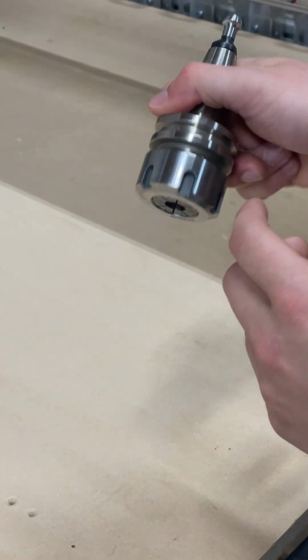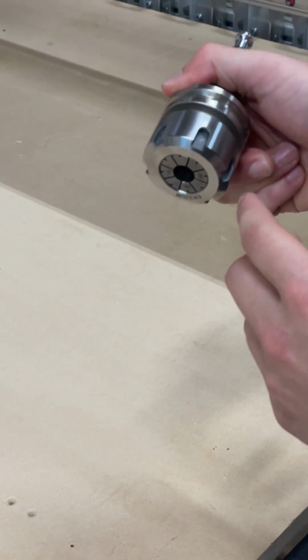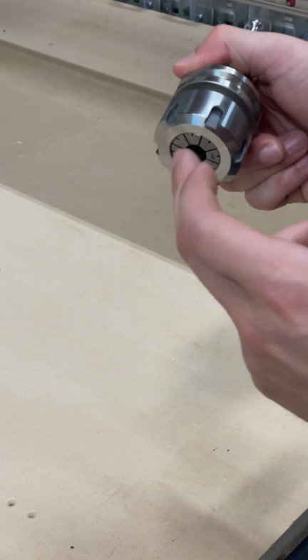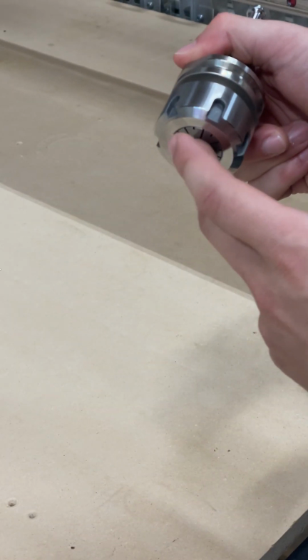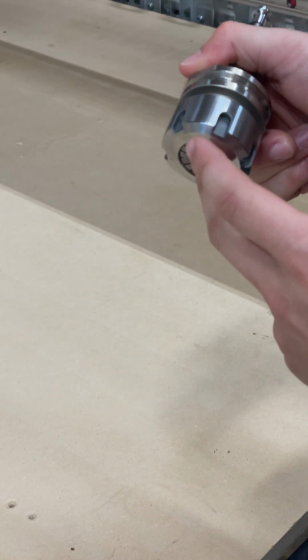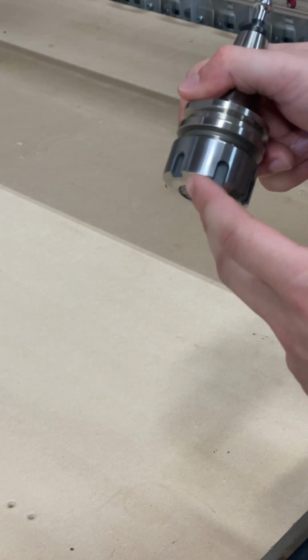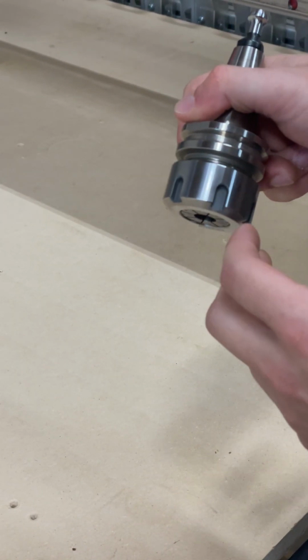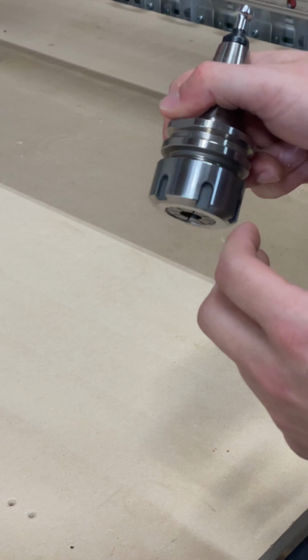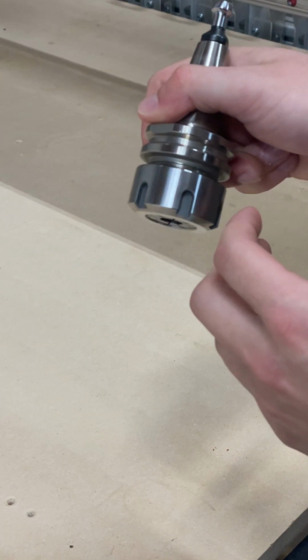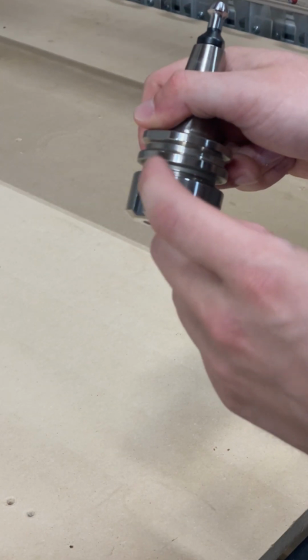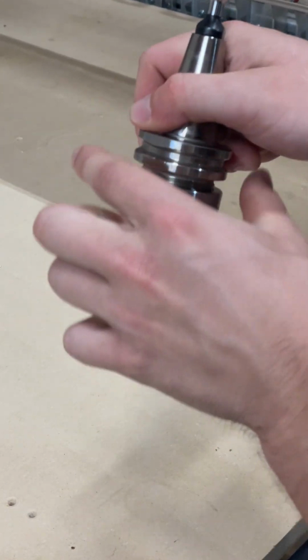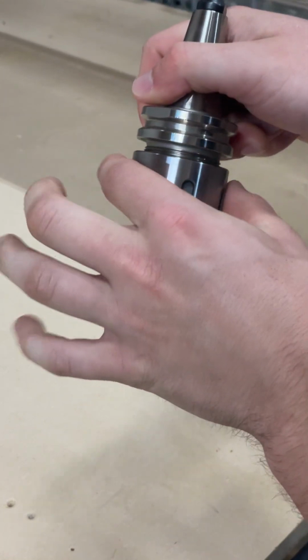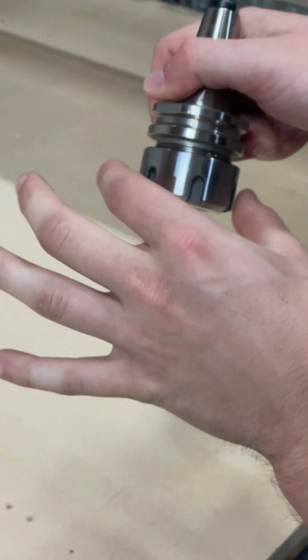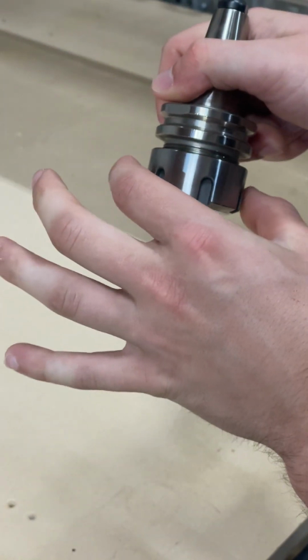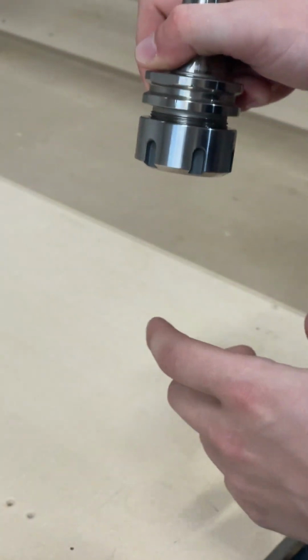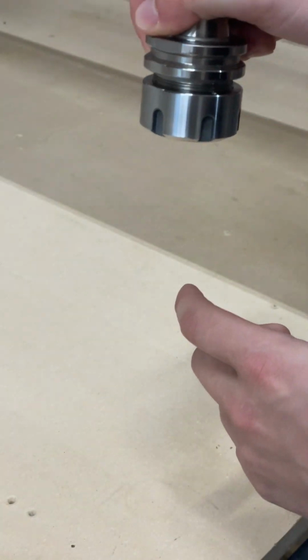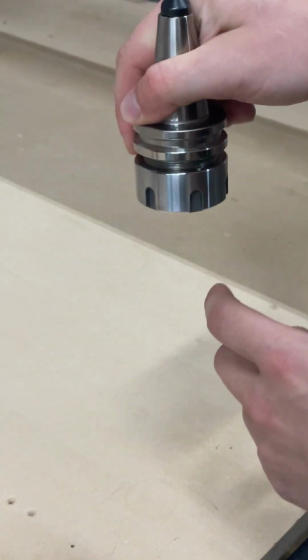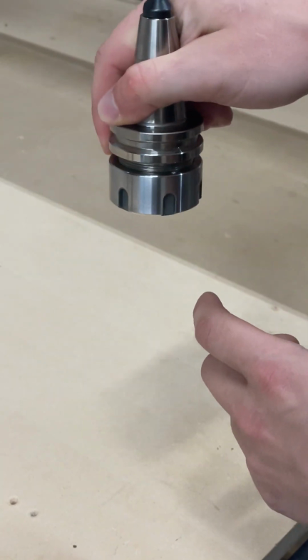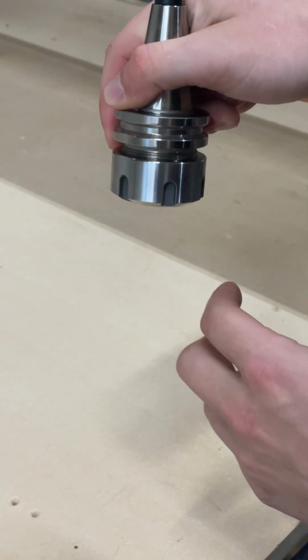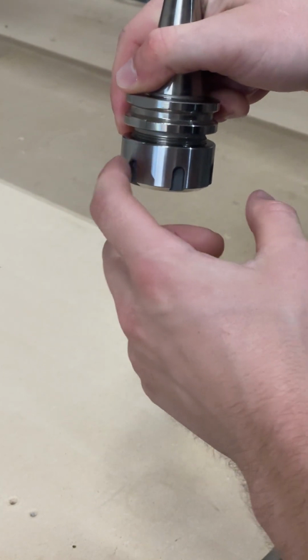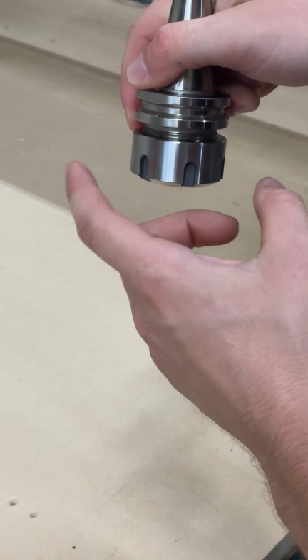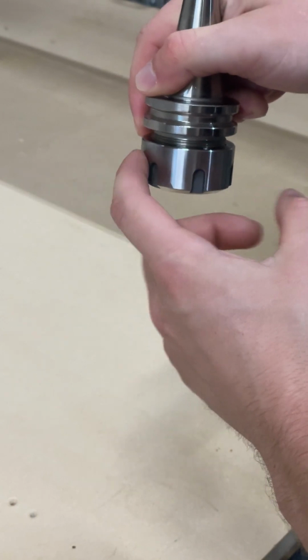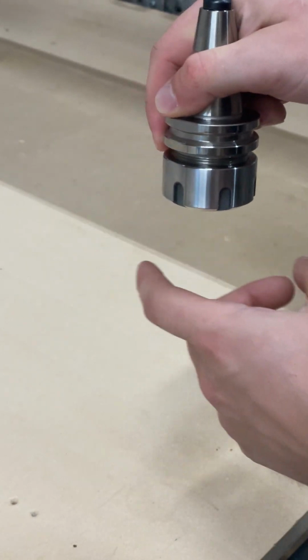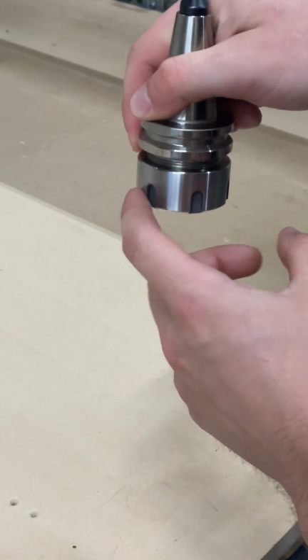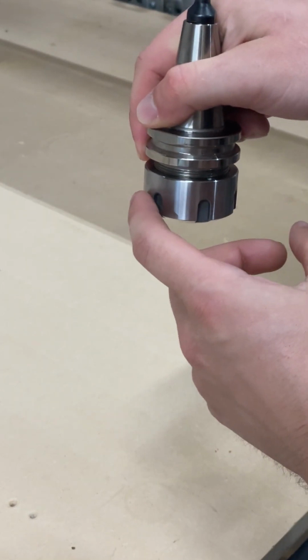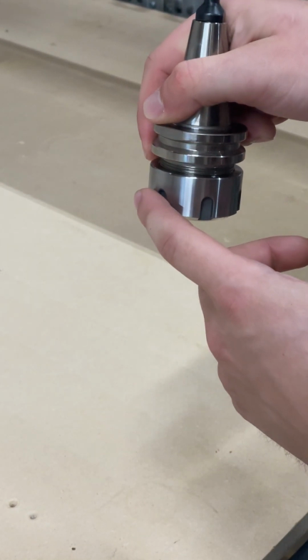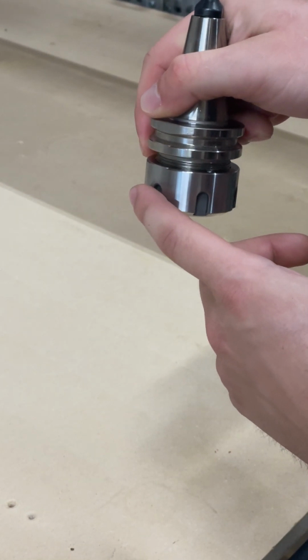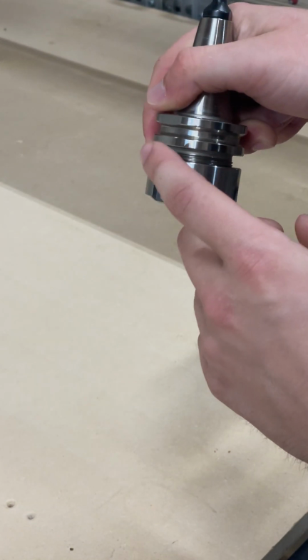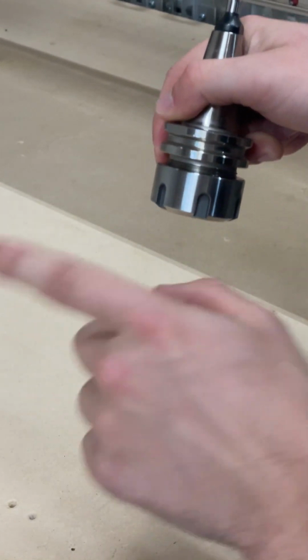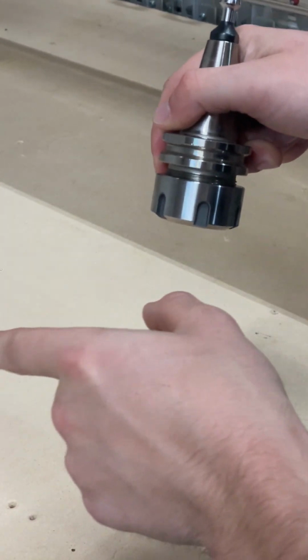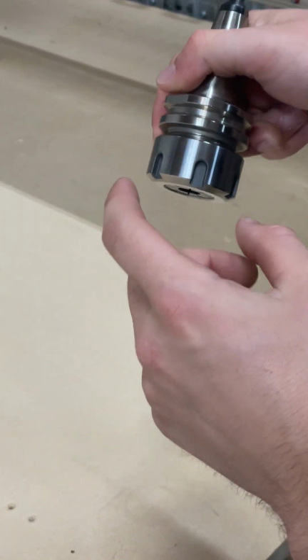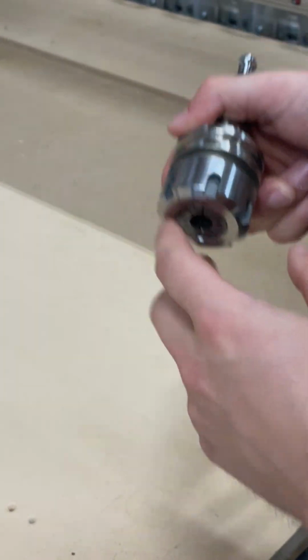The ER32 can take tools up to three-quarters of an inch in diameter, but you do get a larger collet nut. So if you are worried about clearance or the collet nut making contact with the workpiece, you might want to go with the ER20 option.